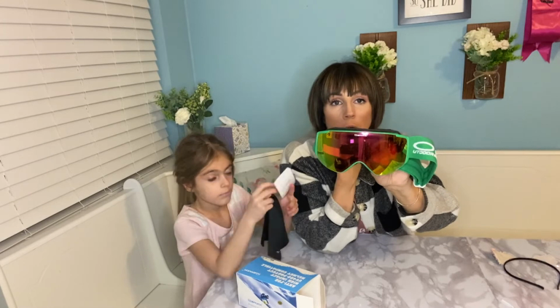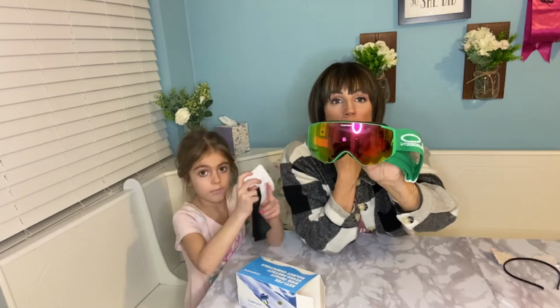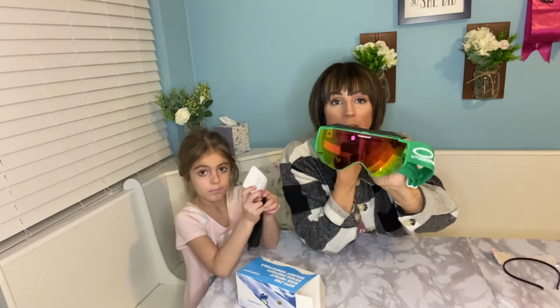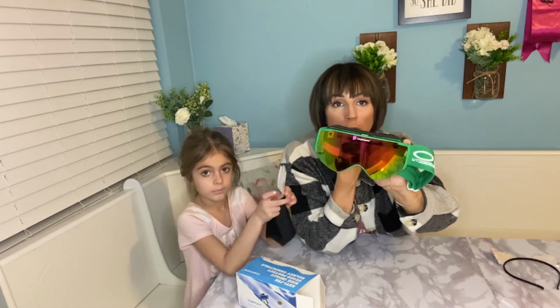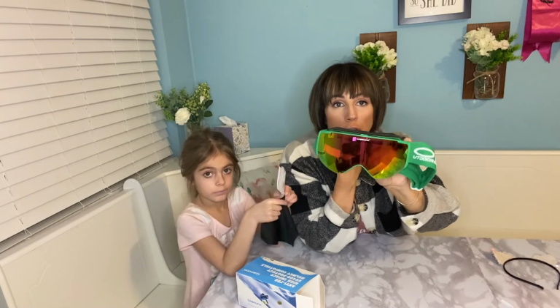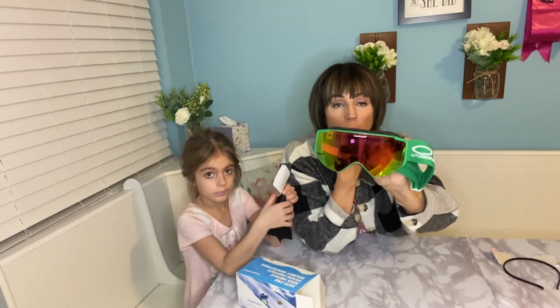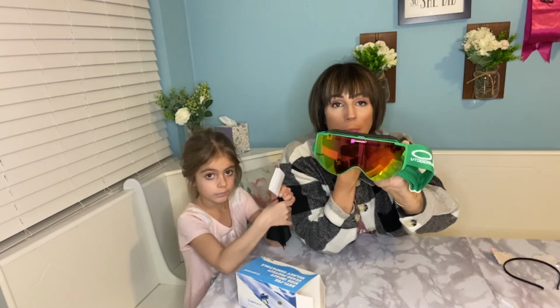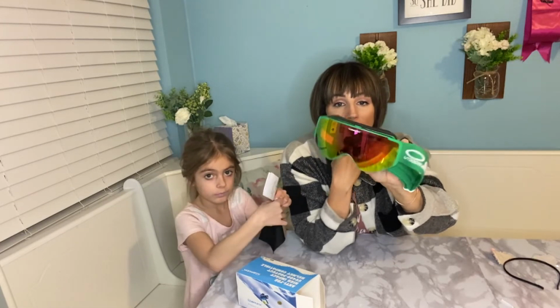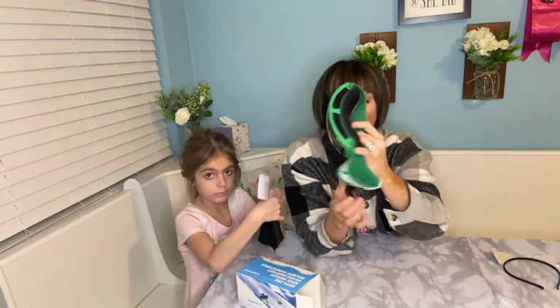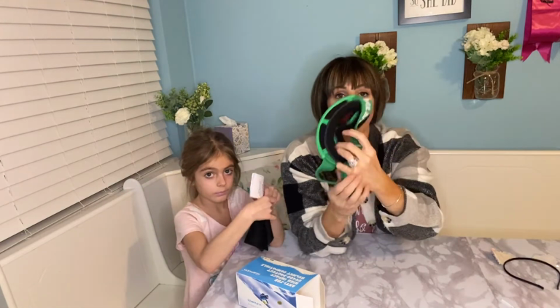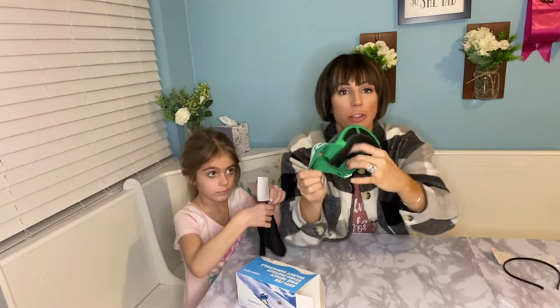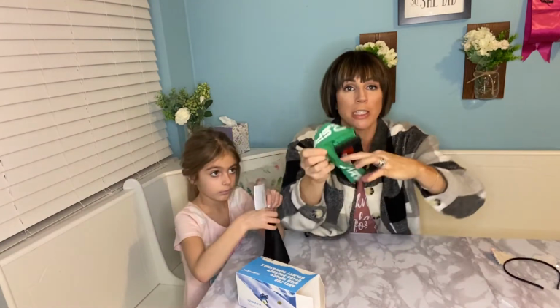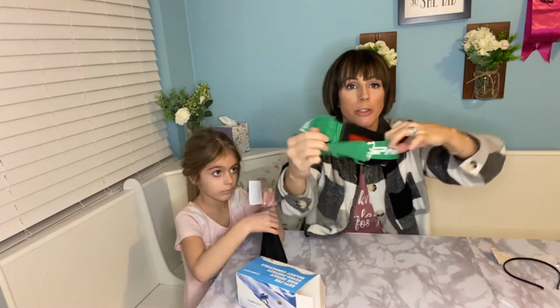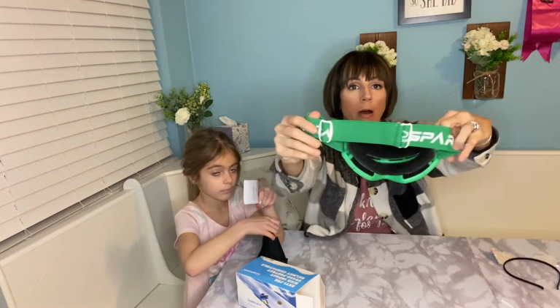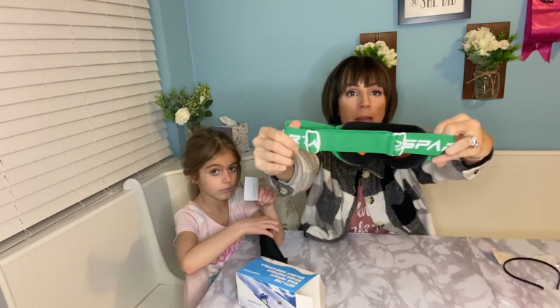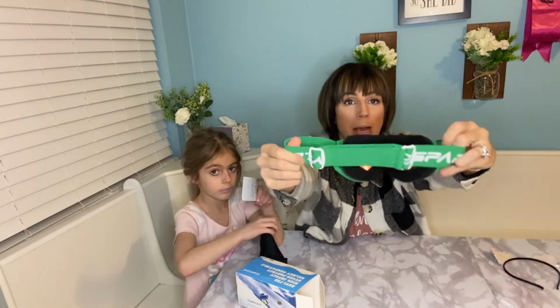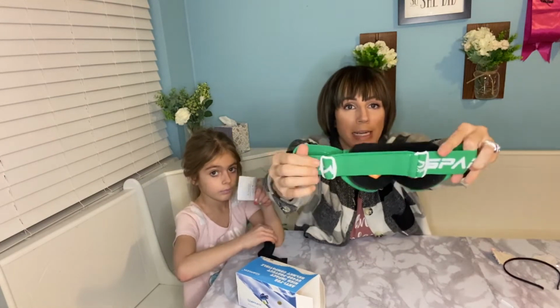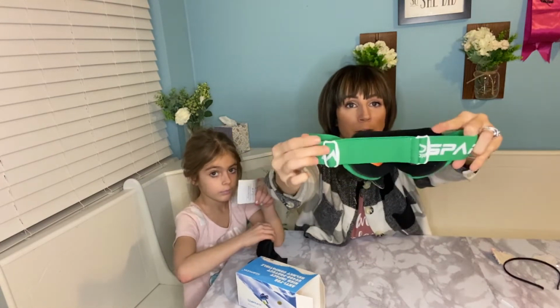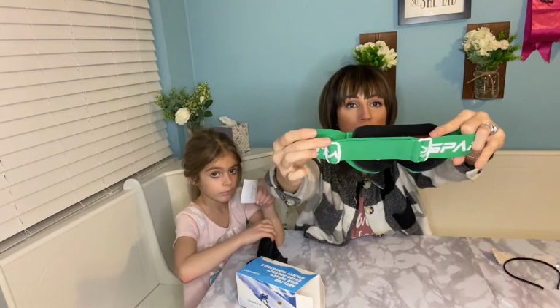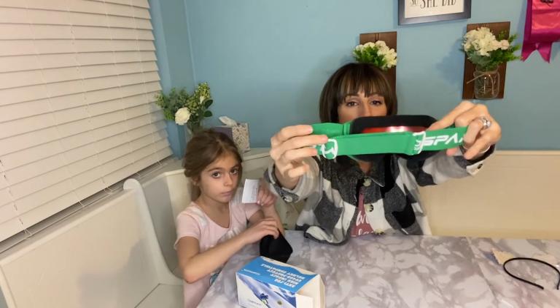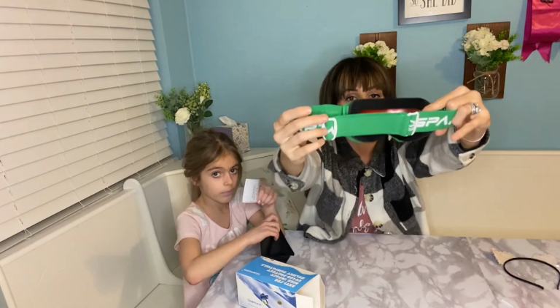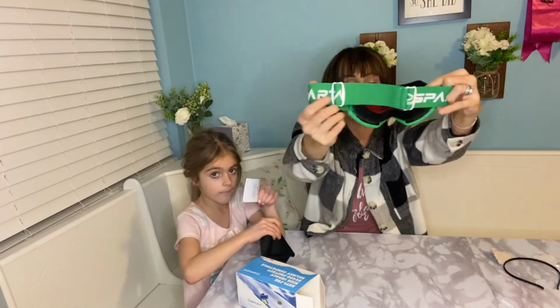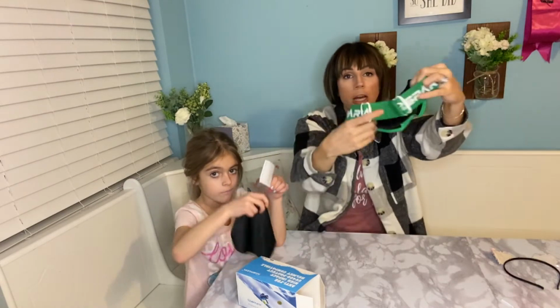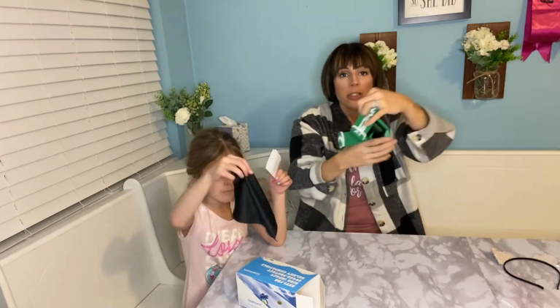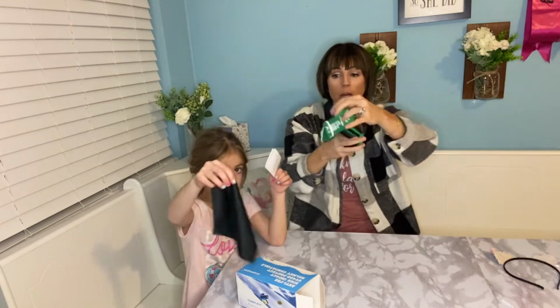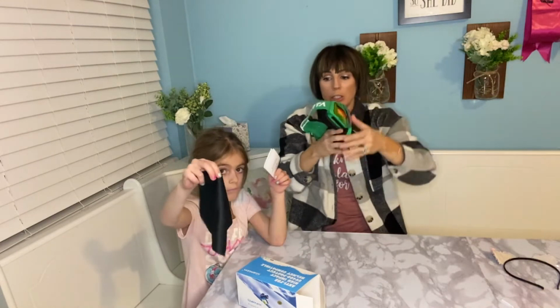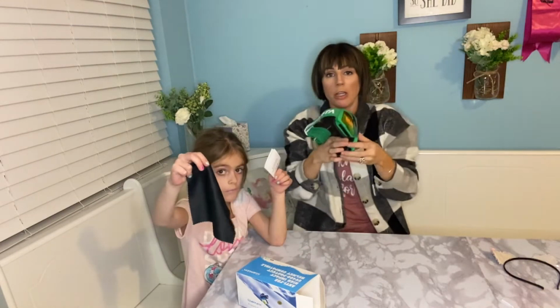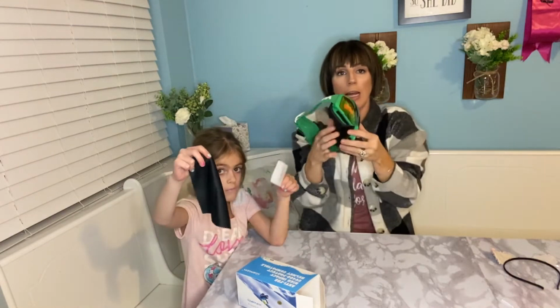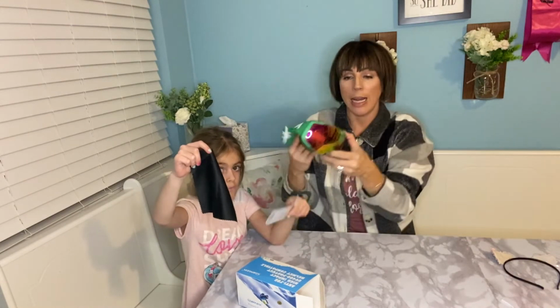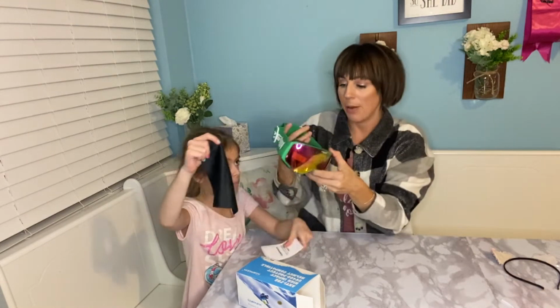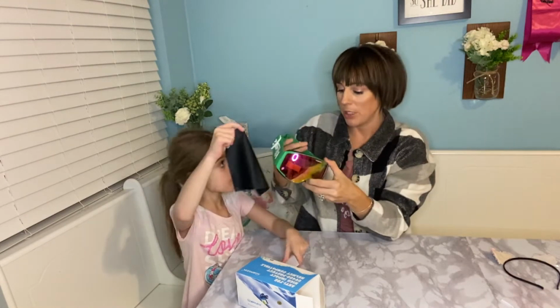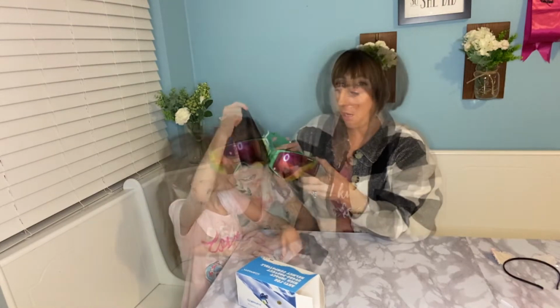Such a versatile pair to have. They're adjustable — on the backside here, you can adjust these. She's going to go ahead and put these on.